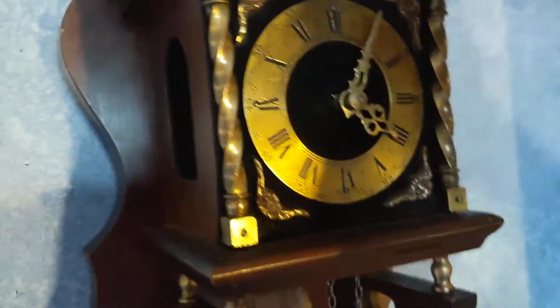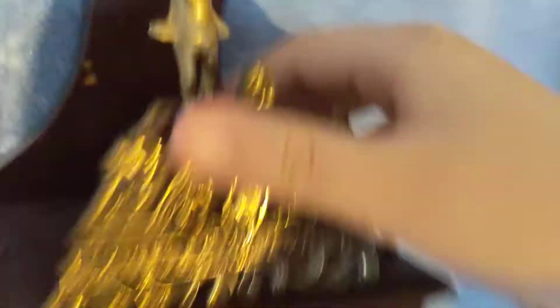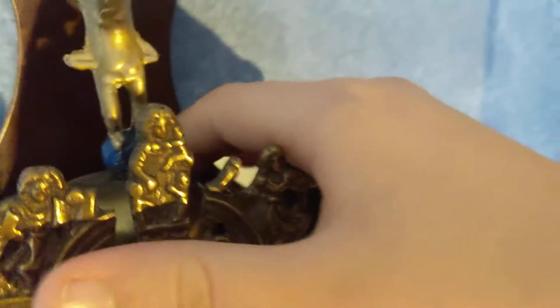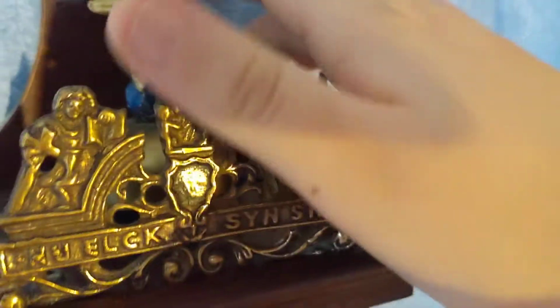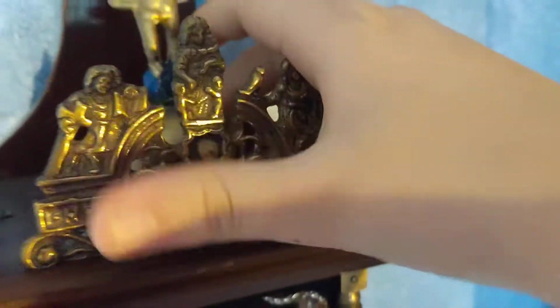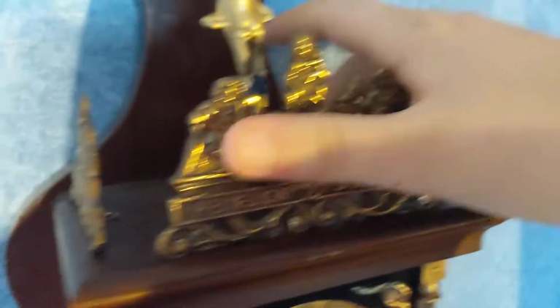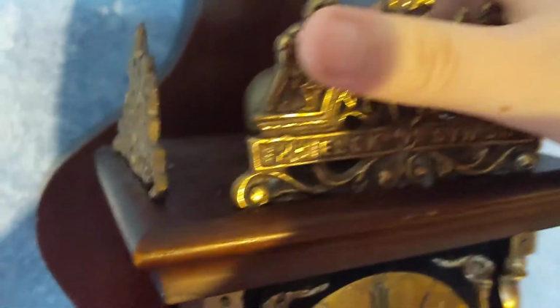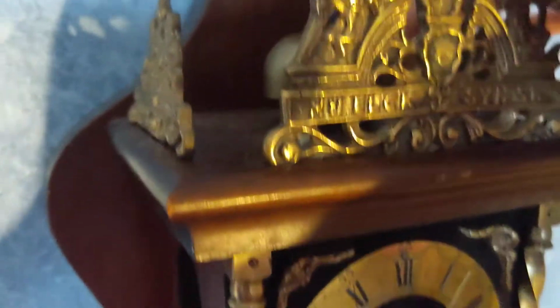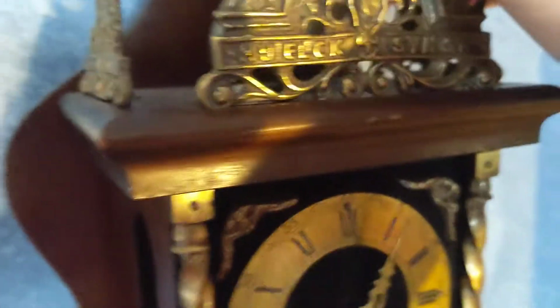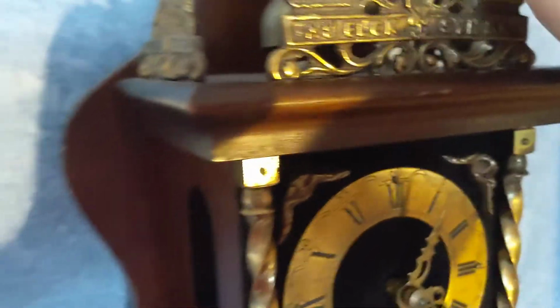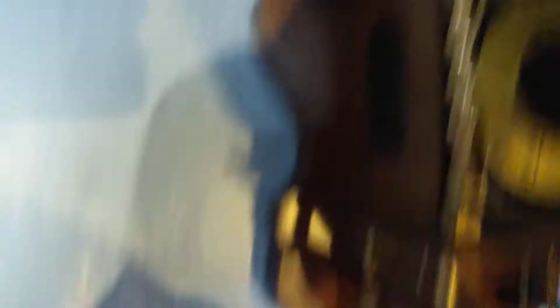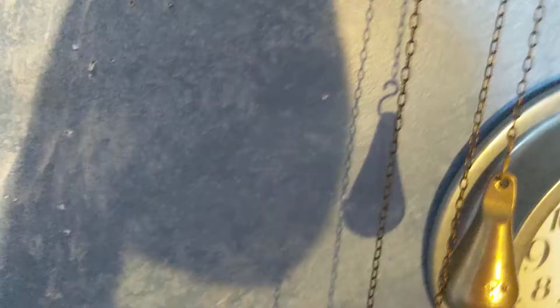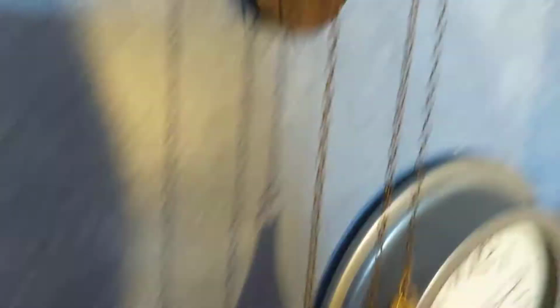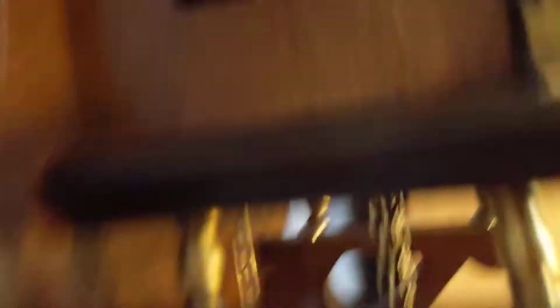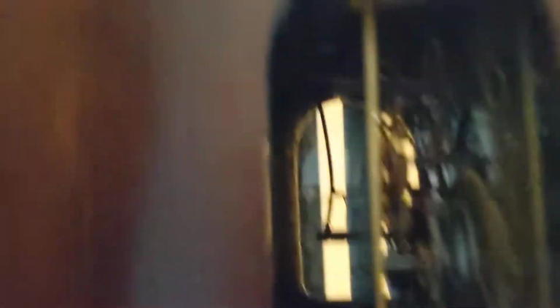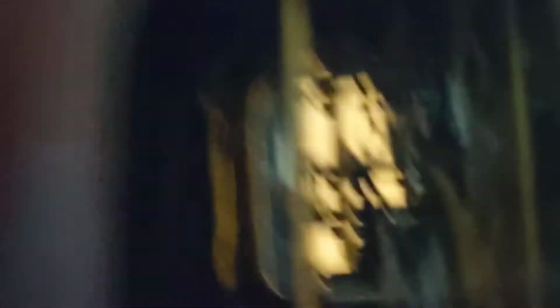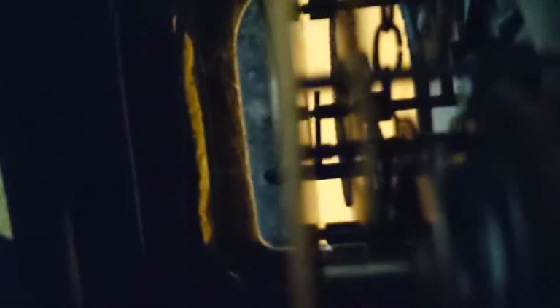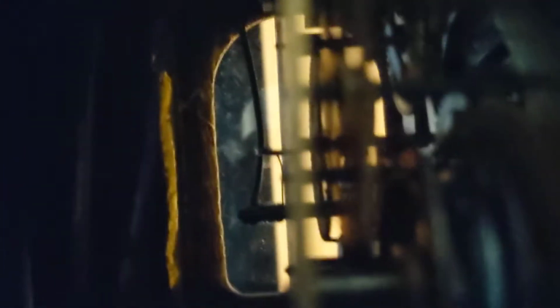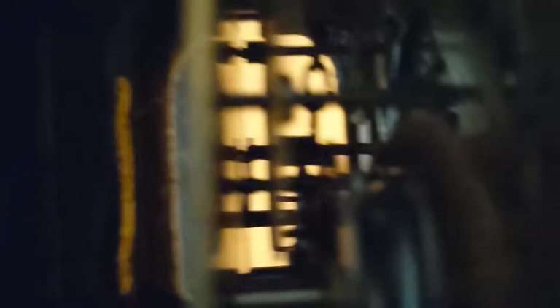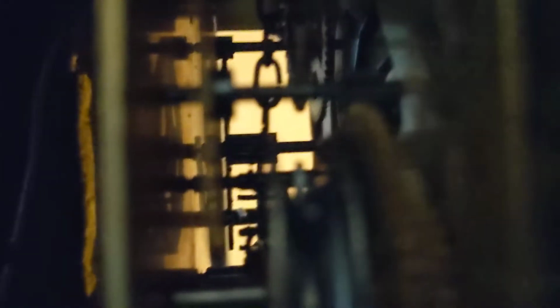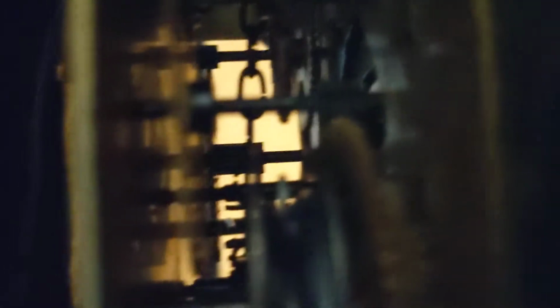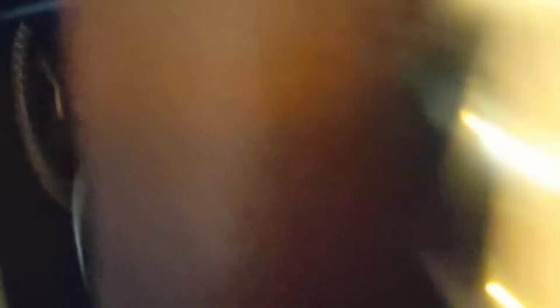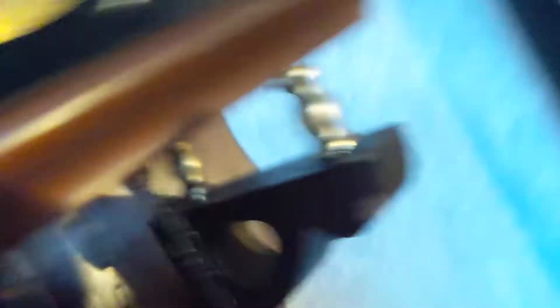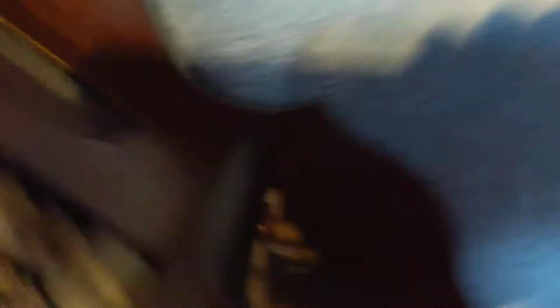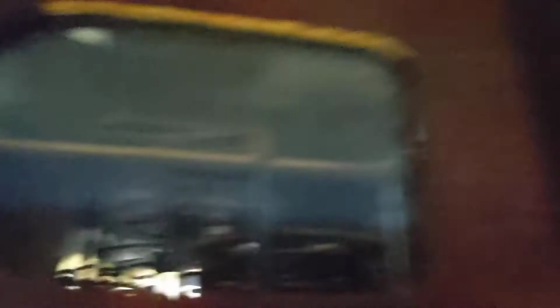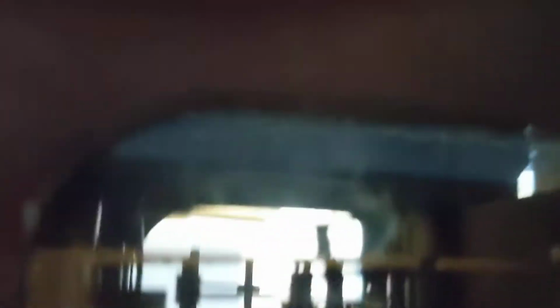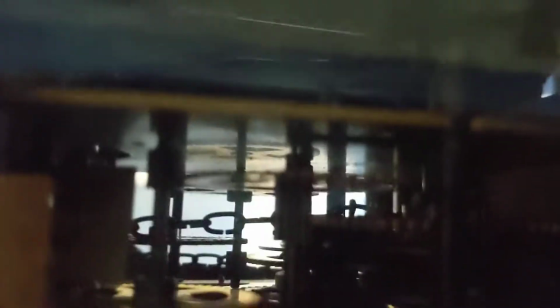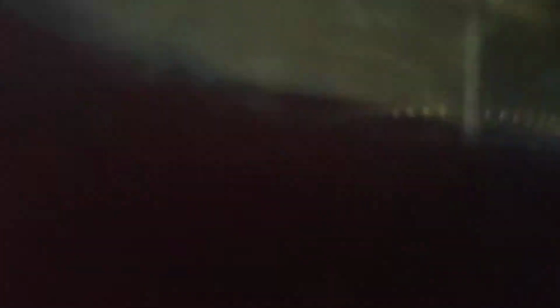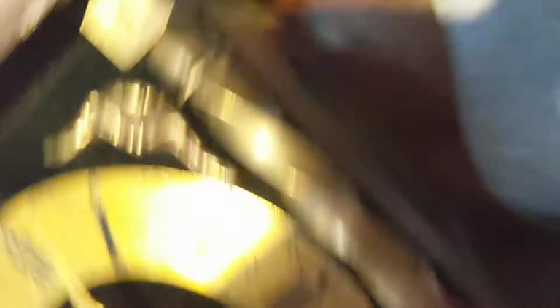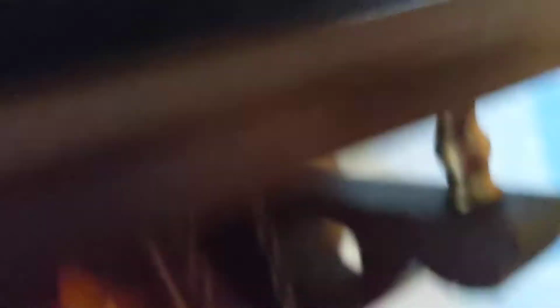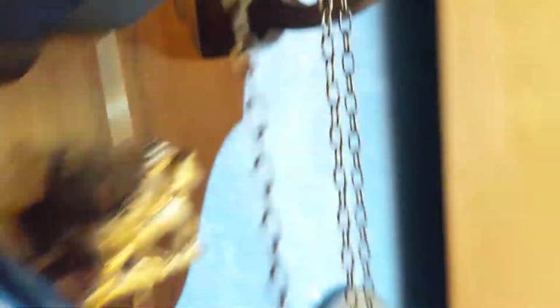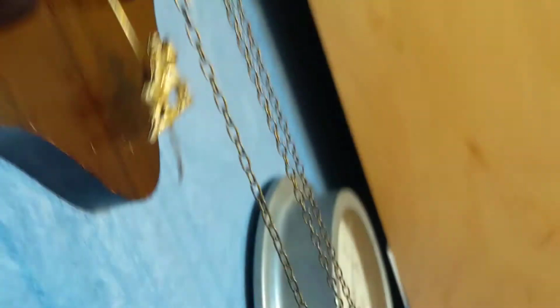So that's why I have to do this. I'll let you see inside the movement. Here's all the gears. Here's this one.